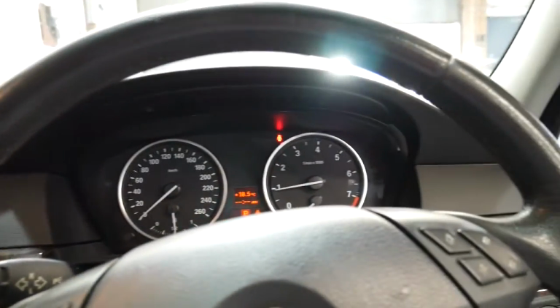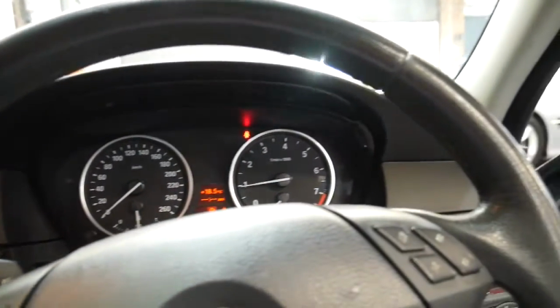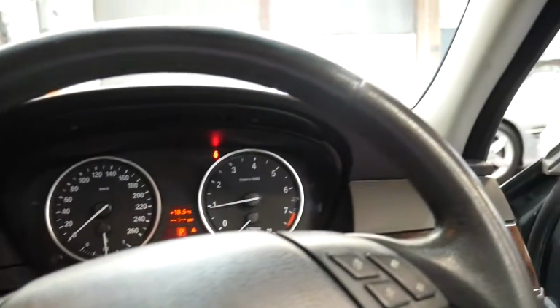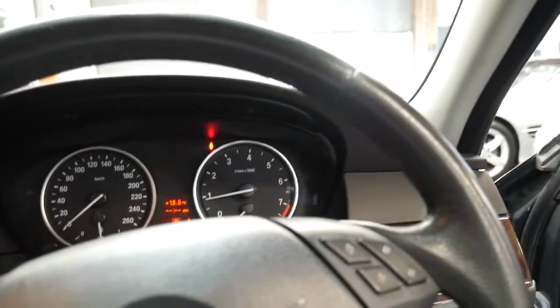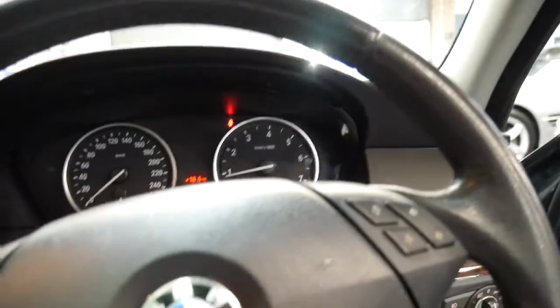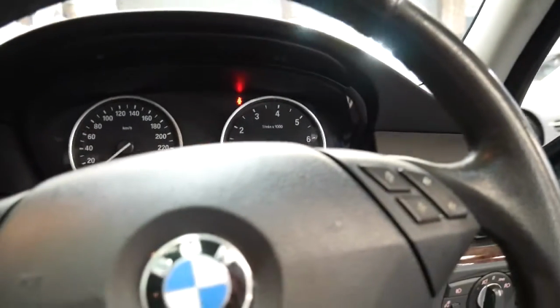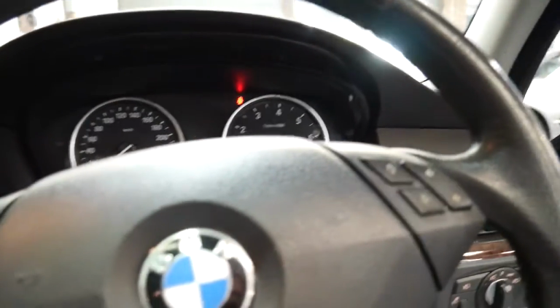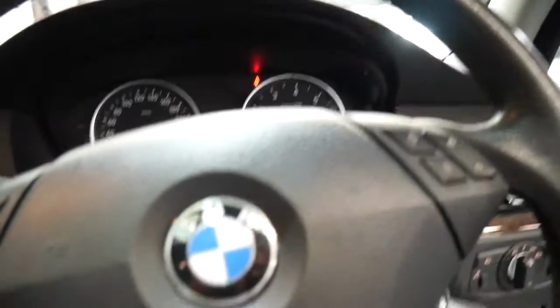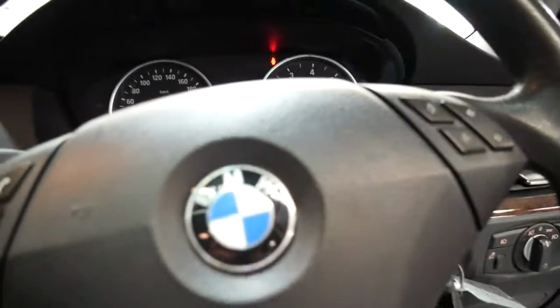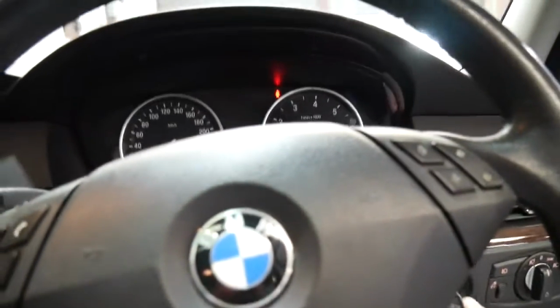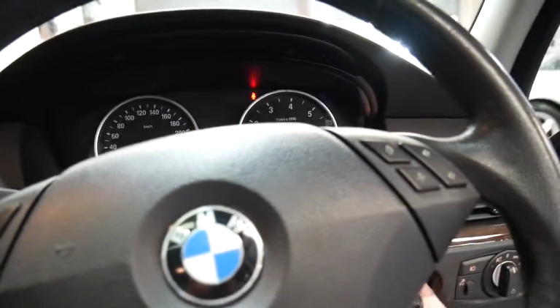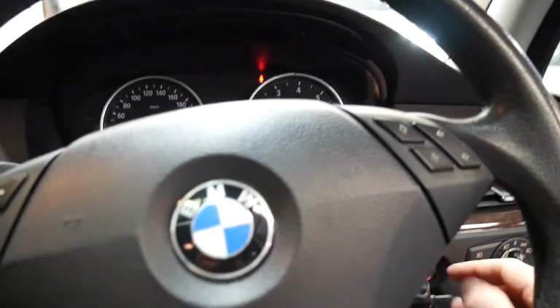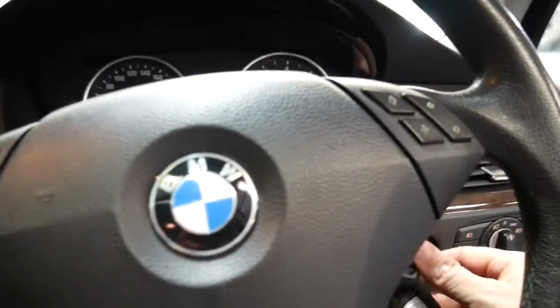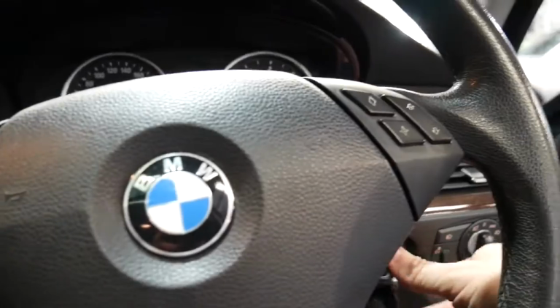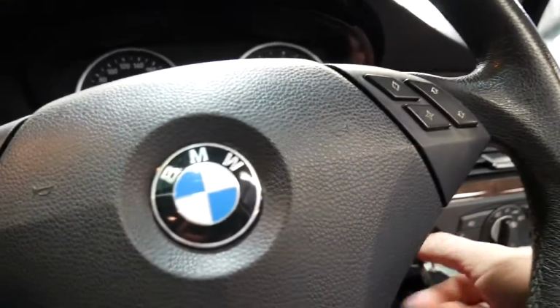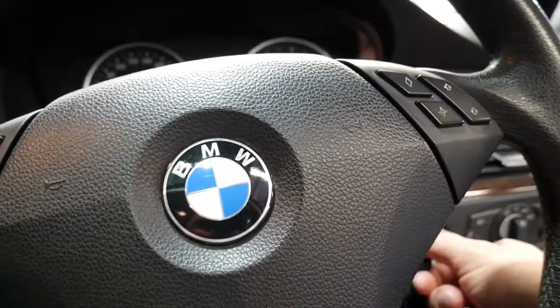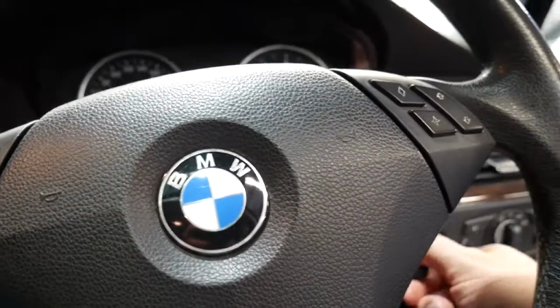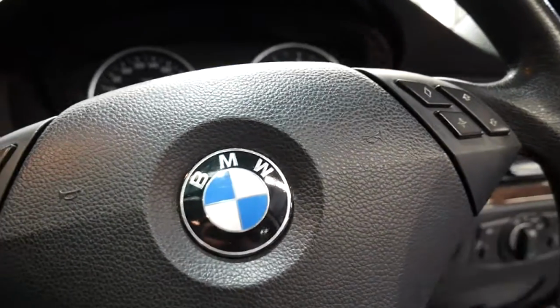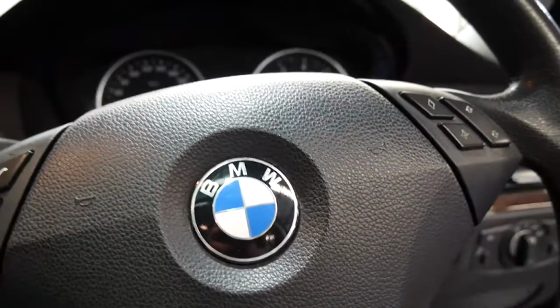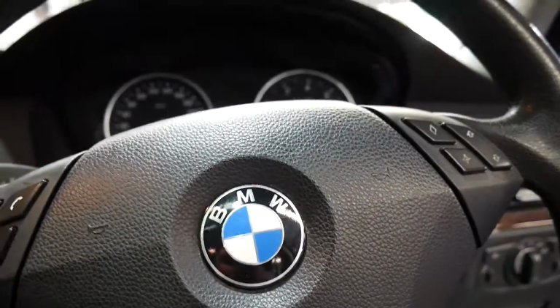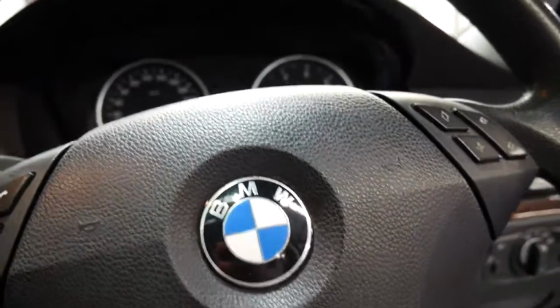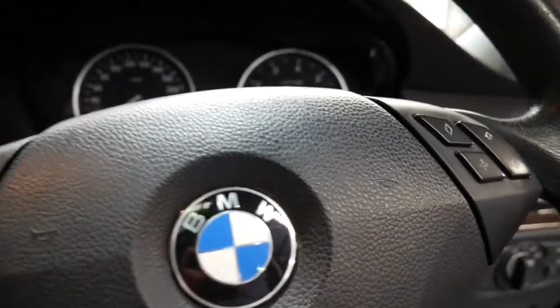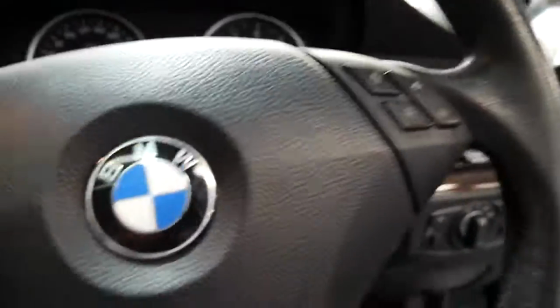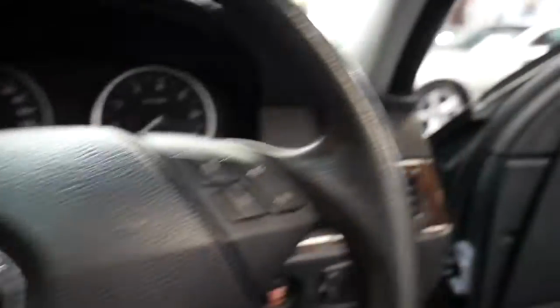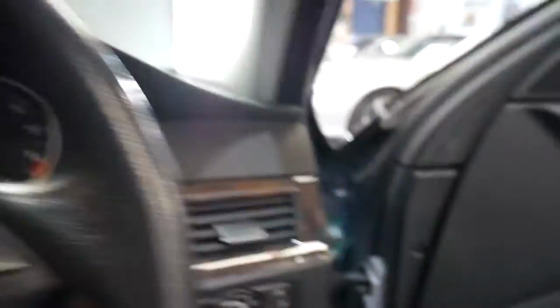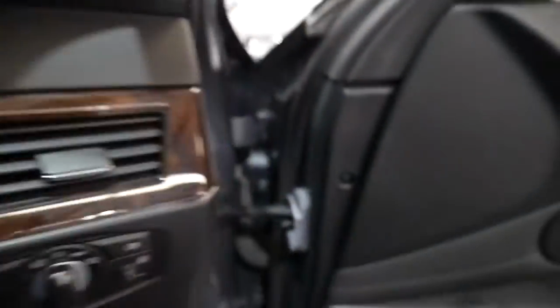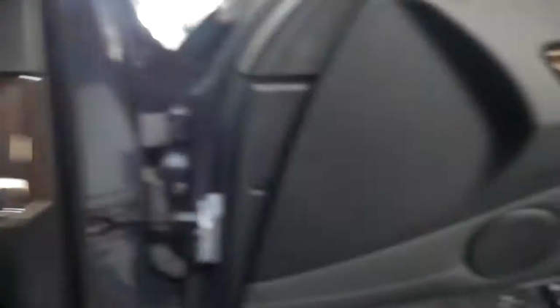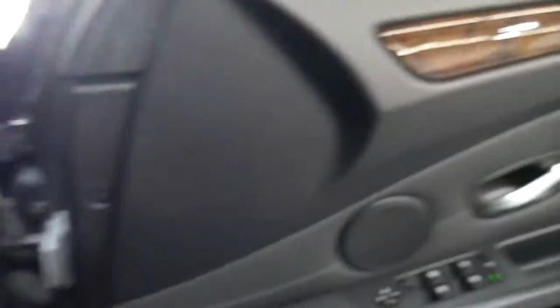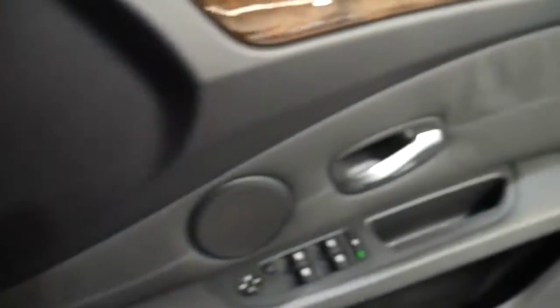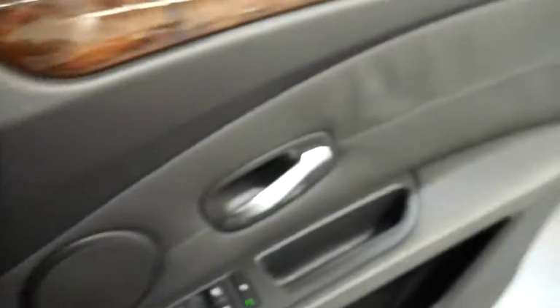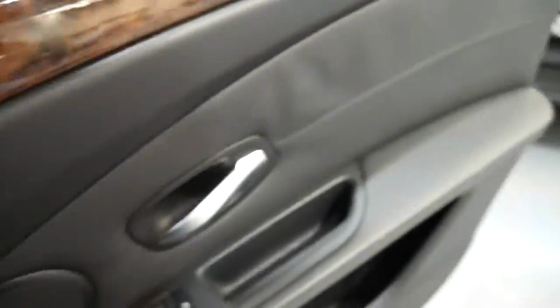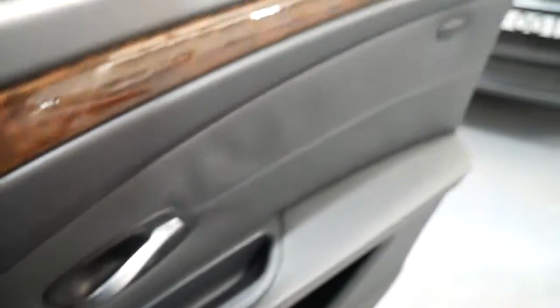It's 122,000 kilometres. The car's been very well looked after. It's got some great features and drives beautifully.